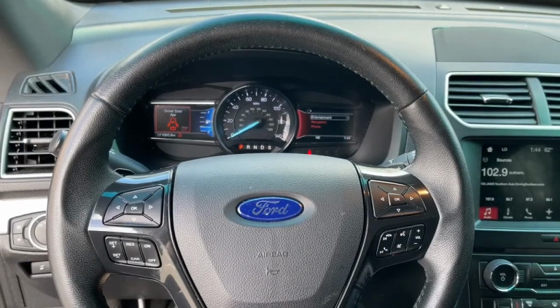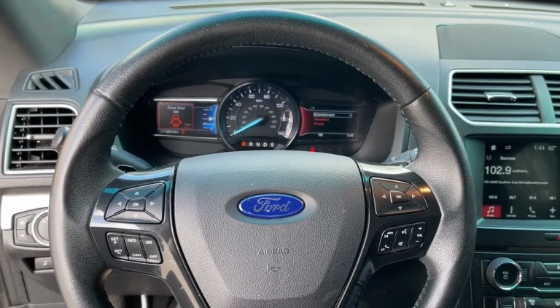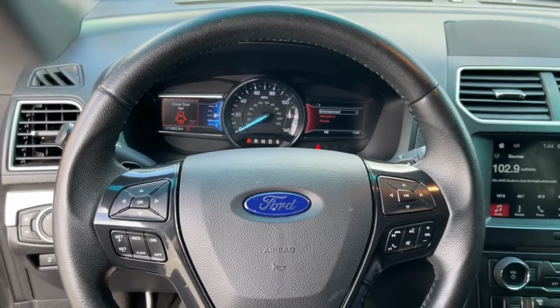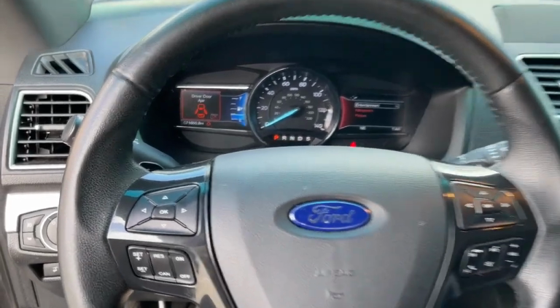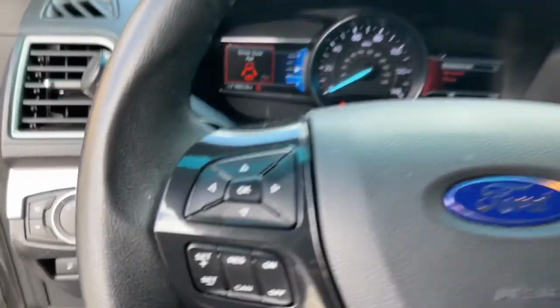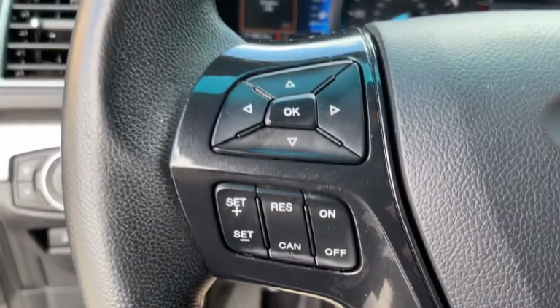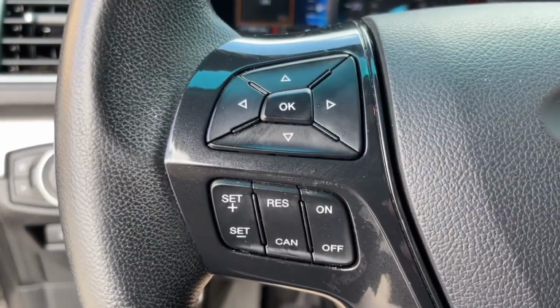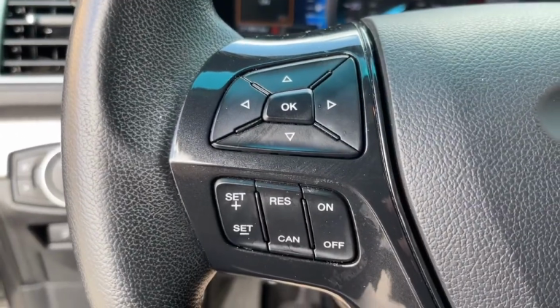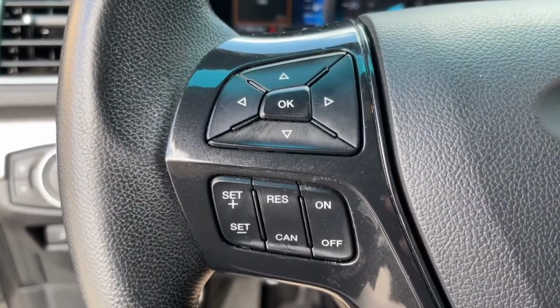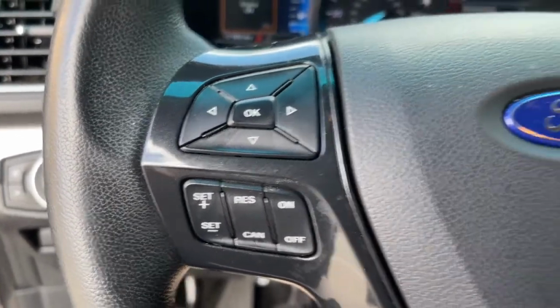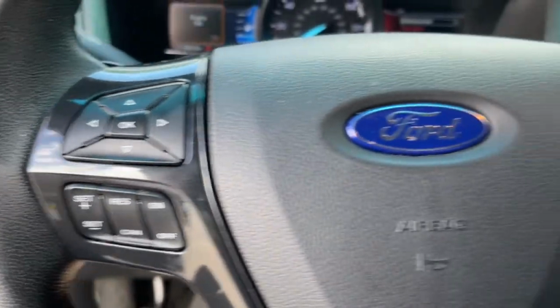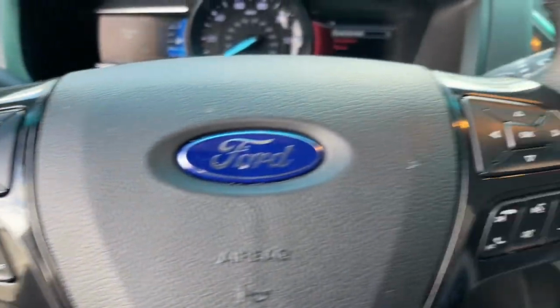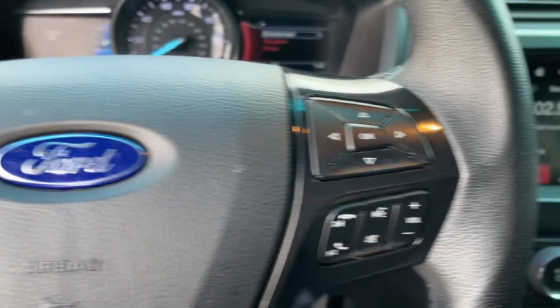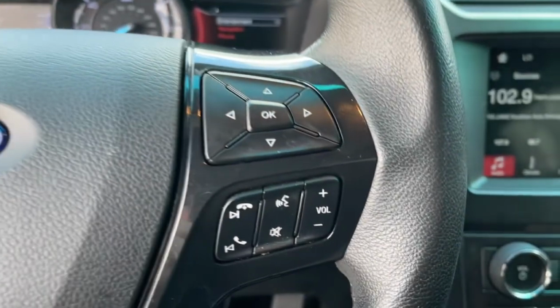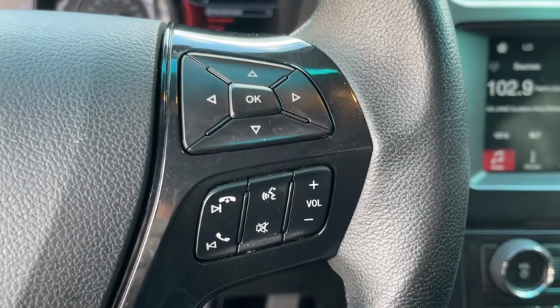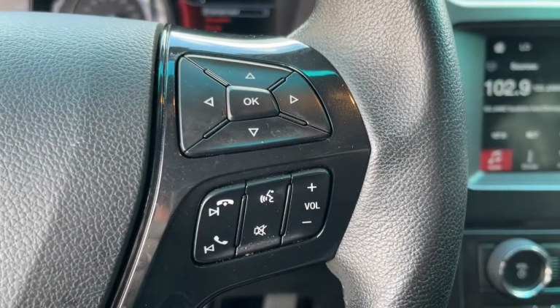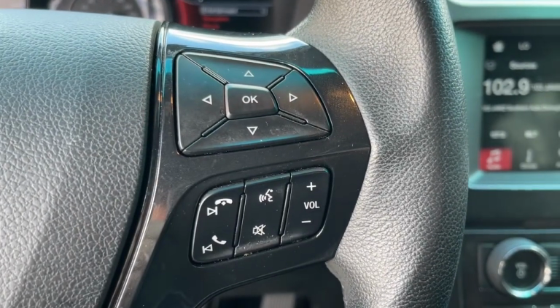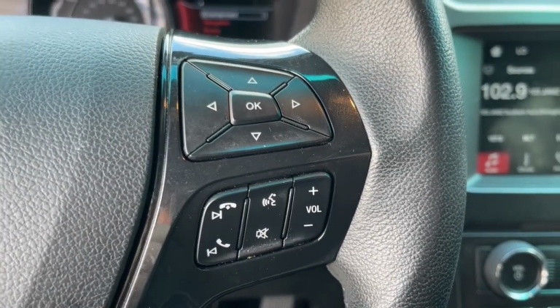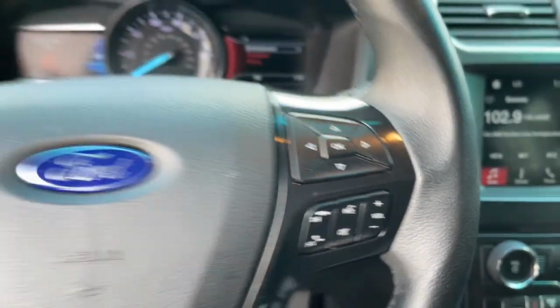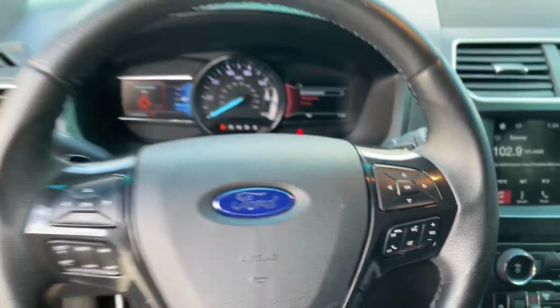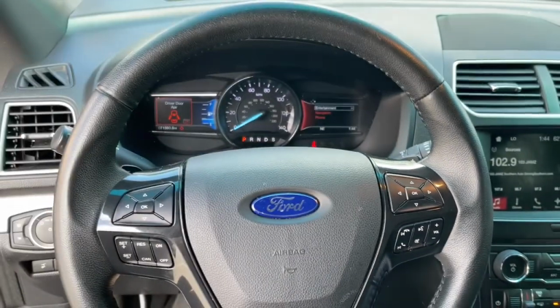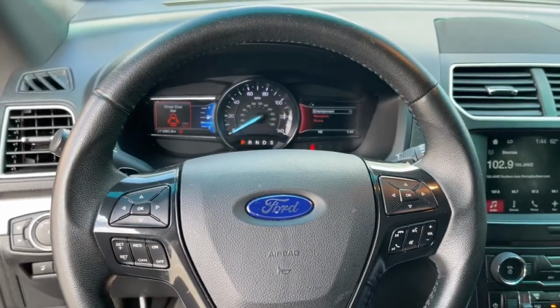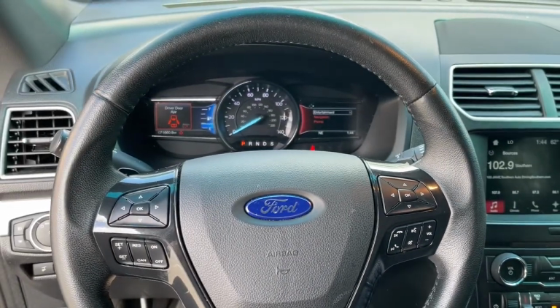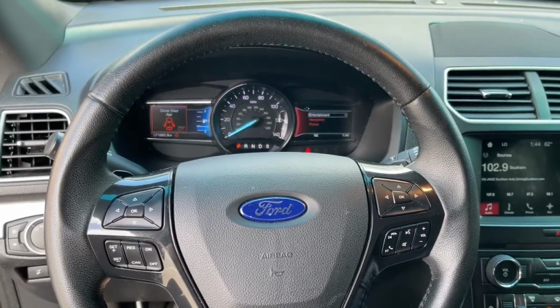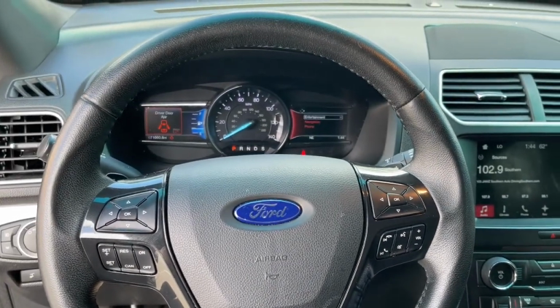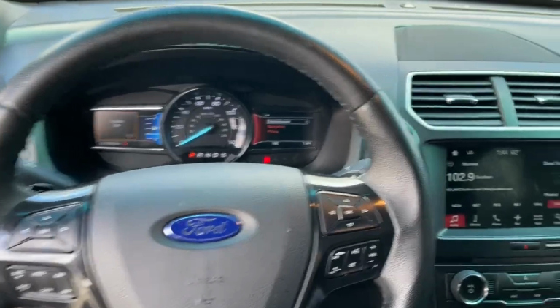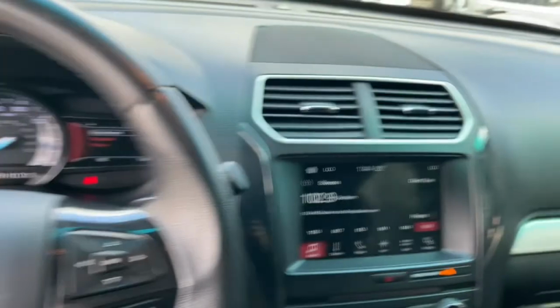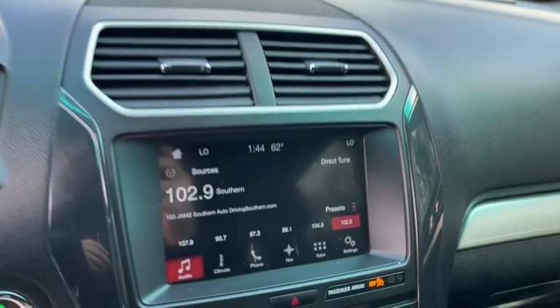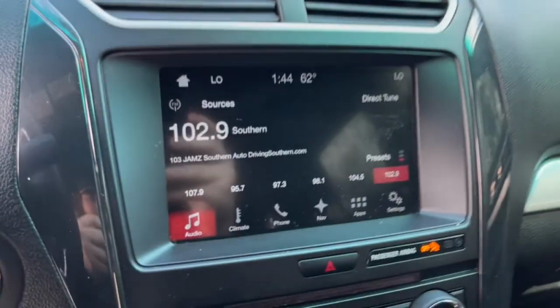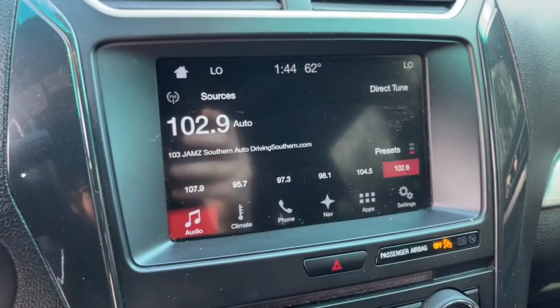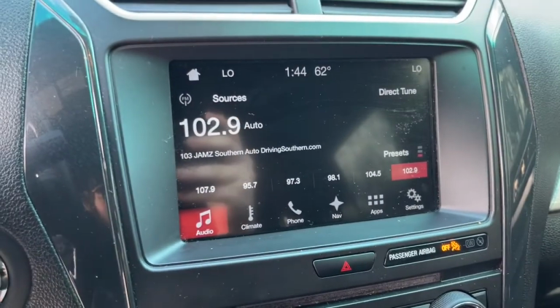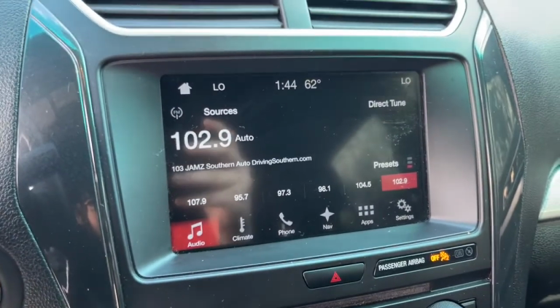Keyless entry, fog lamps, electronic stability control, third row seat, aluminum wheels, trip computer, power windows, bucket seats, four-wheel disc brakes, power steering.